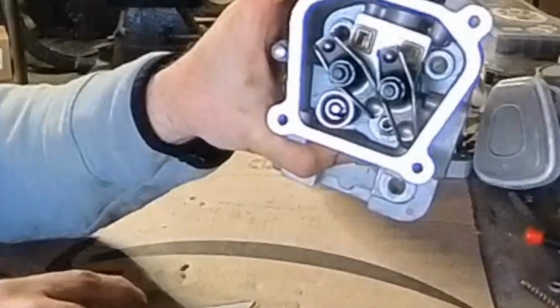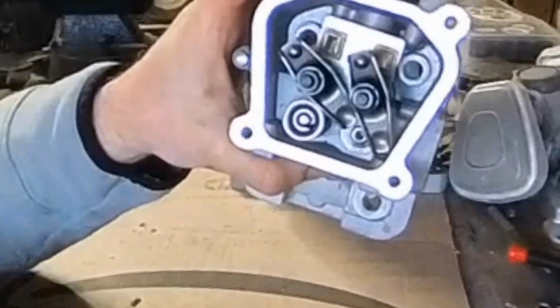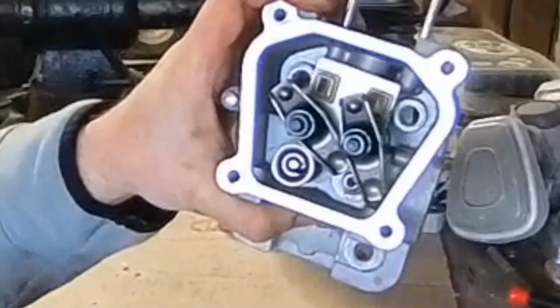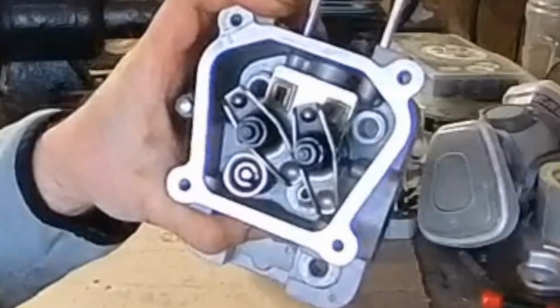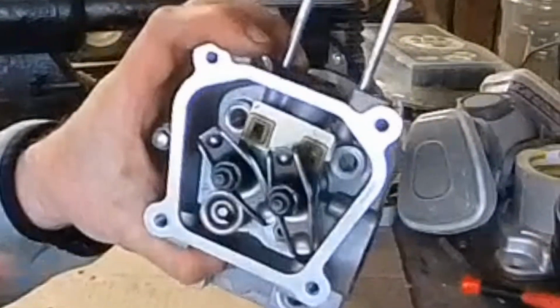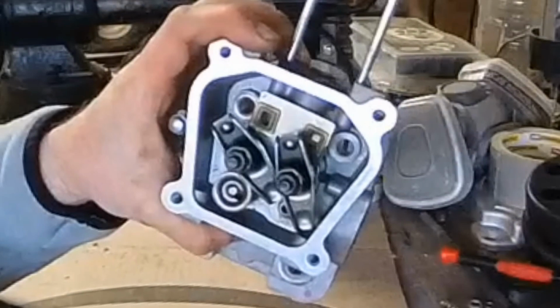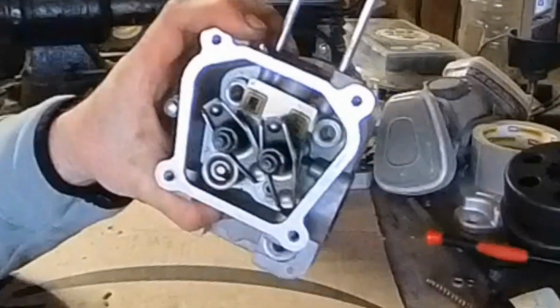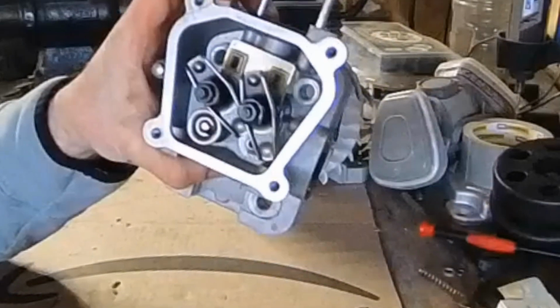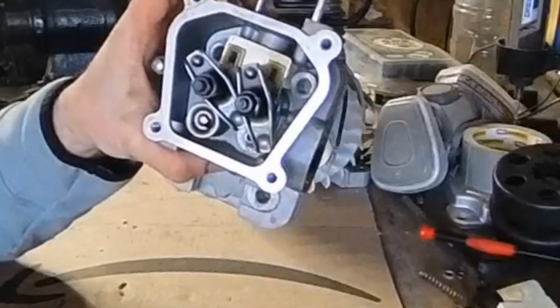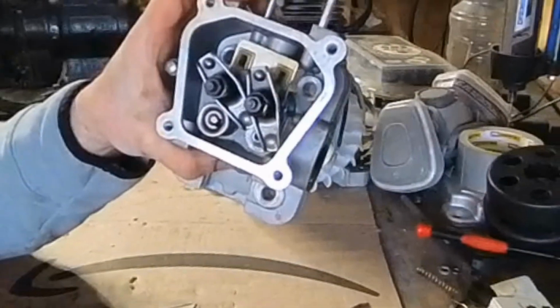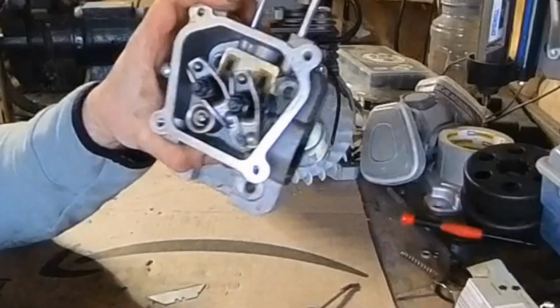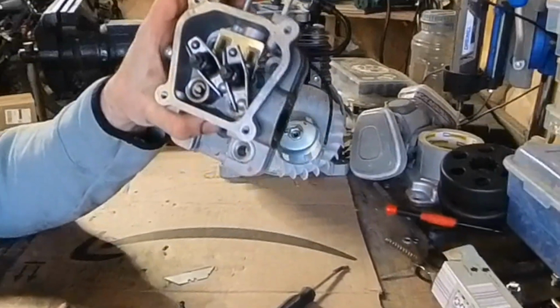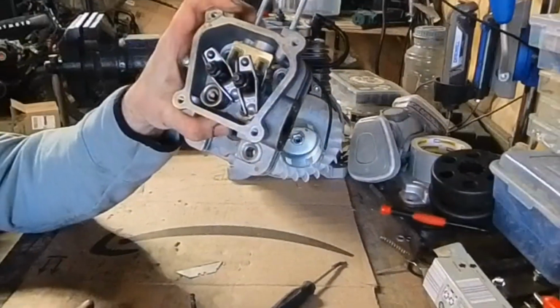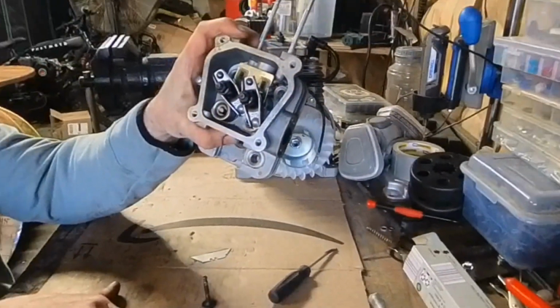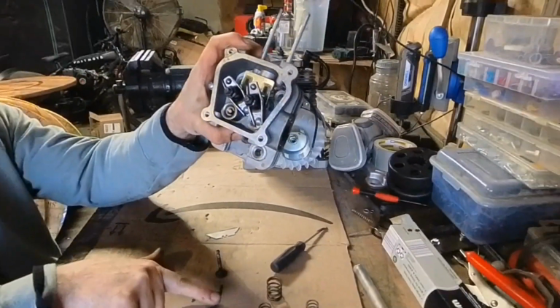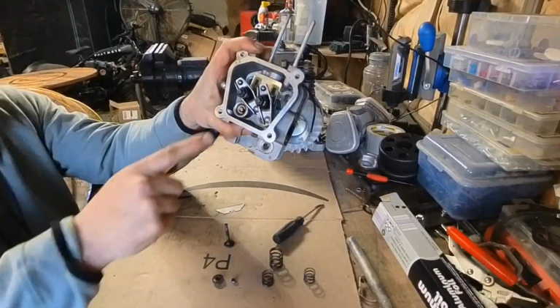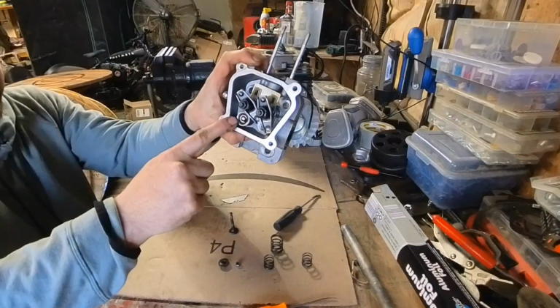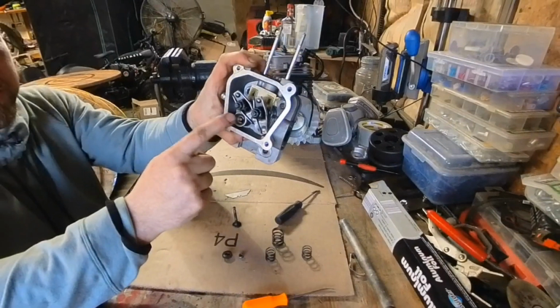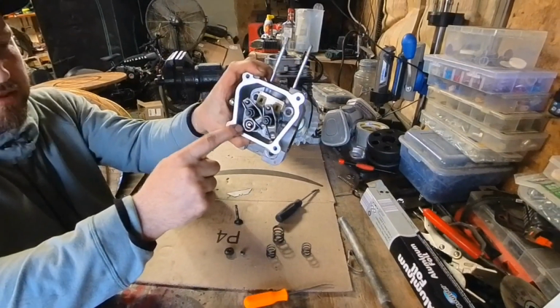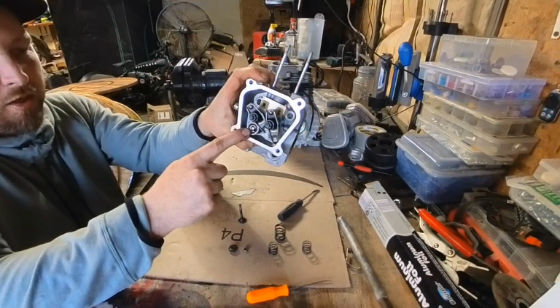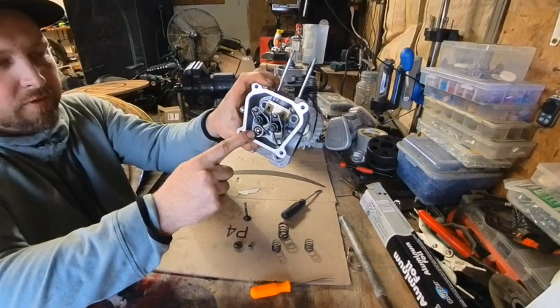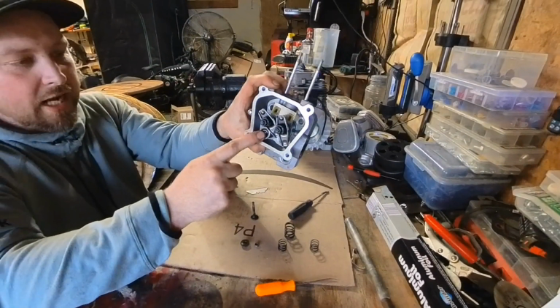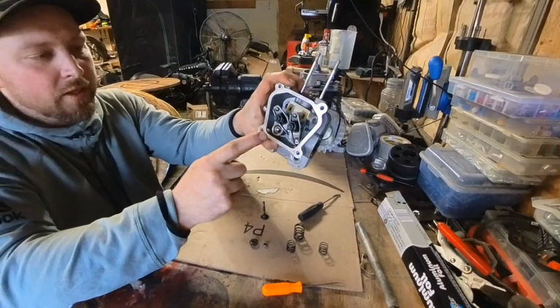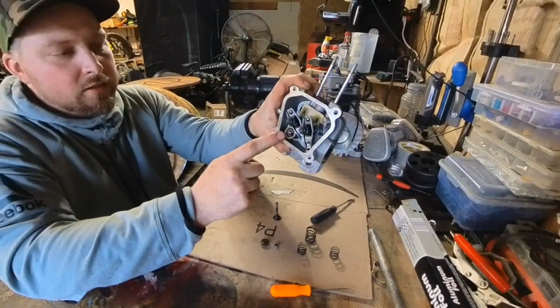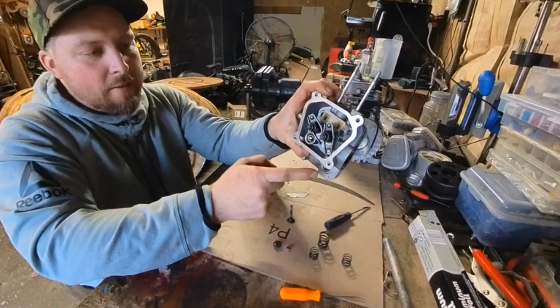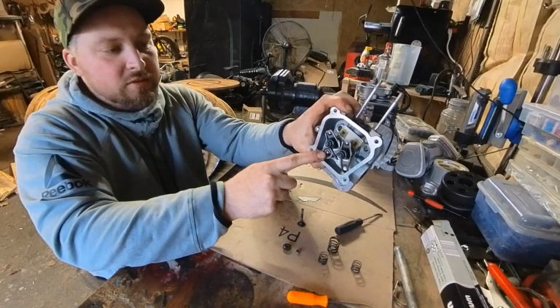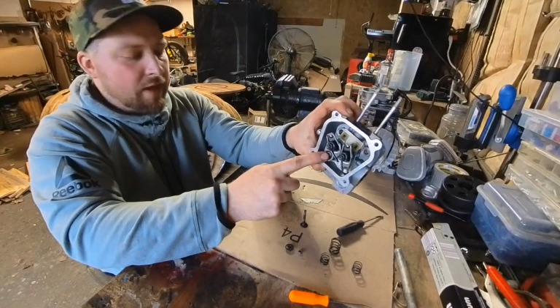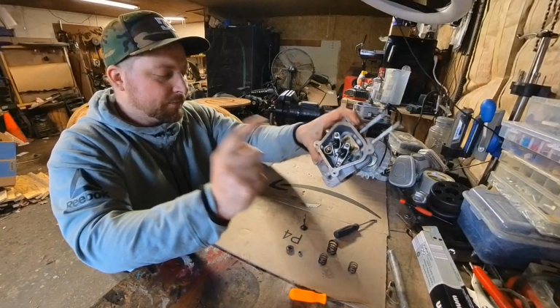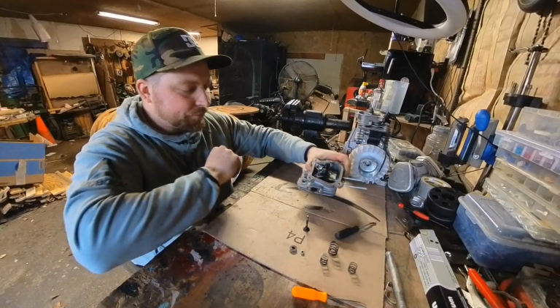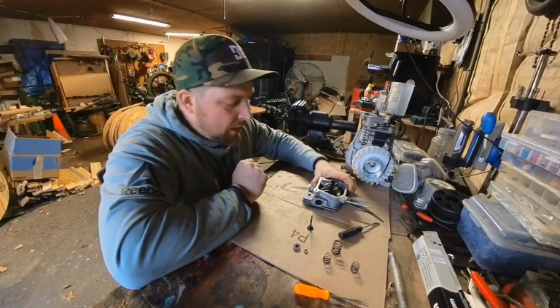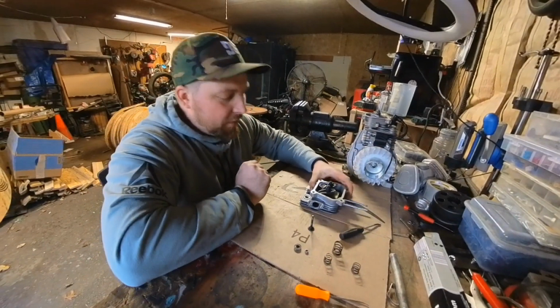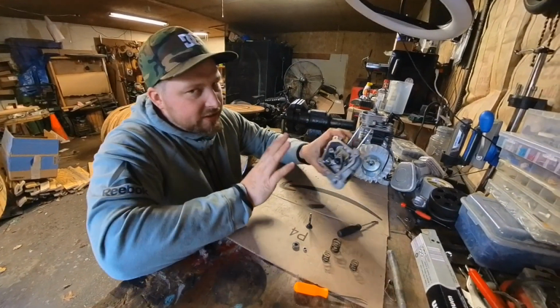I'm going to use this cap right here — that's for this size — it's too small for this one because I'm using a 212 cap, so I'm going to use that instead. There is a chance...